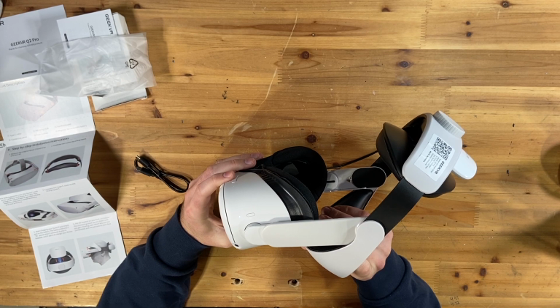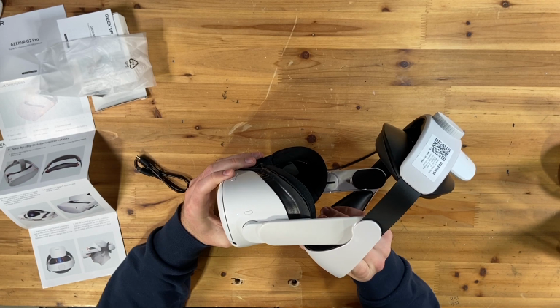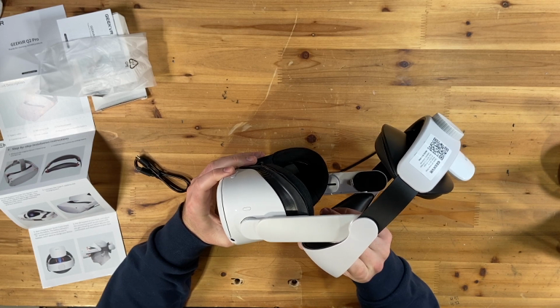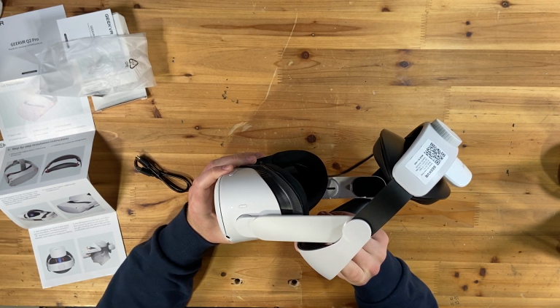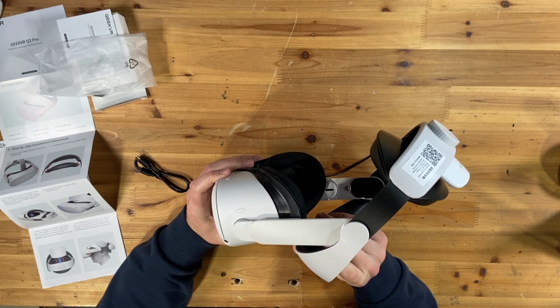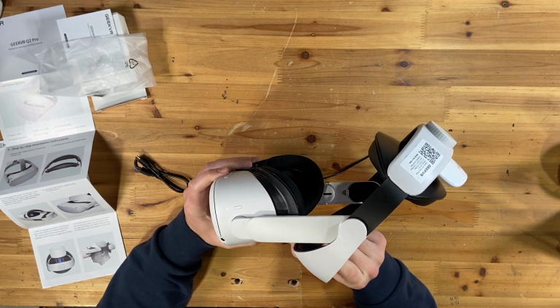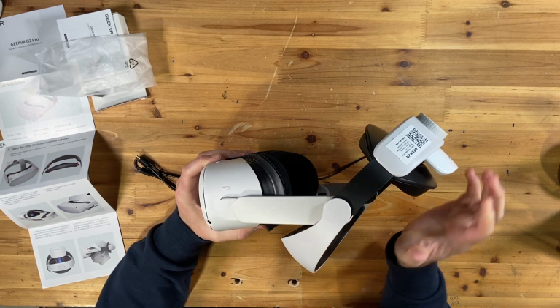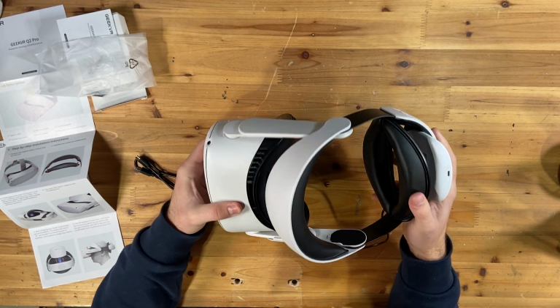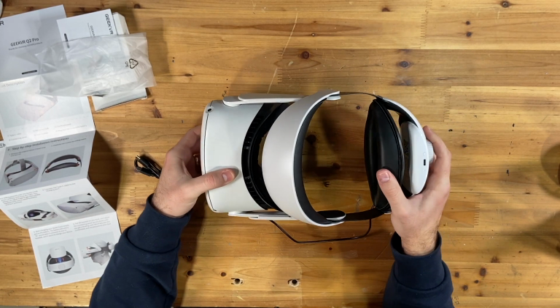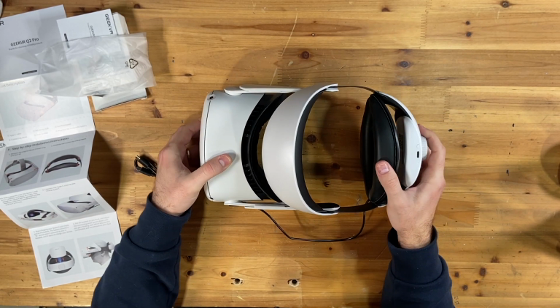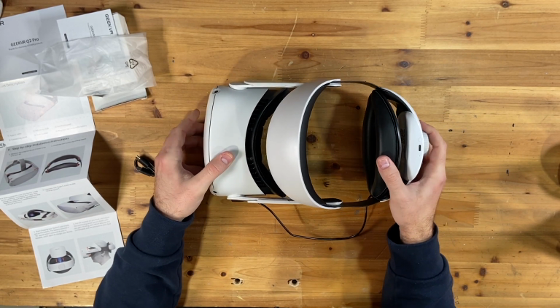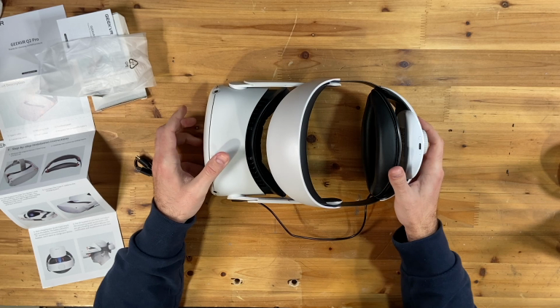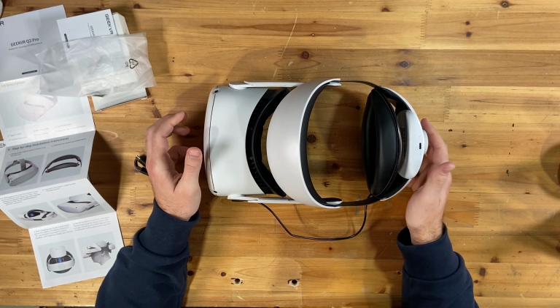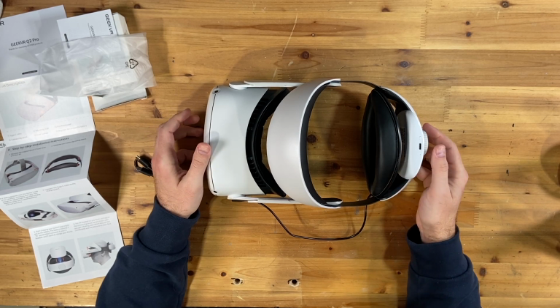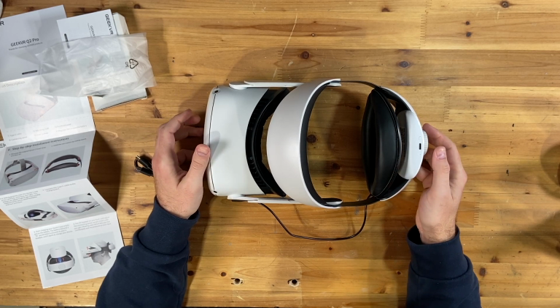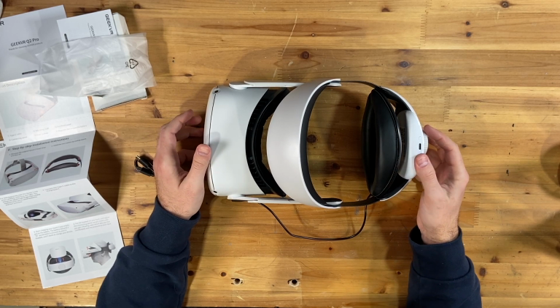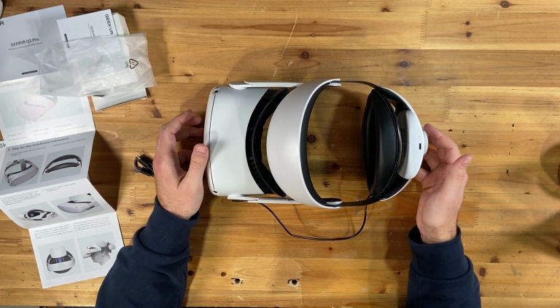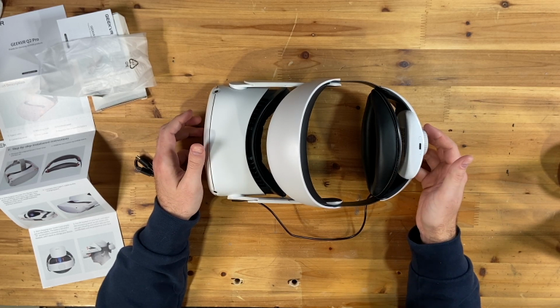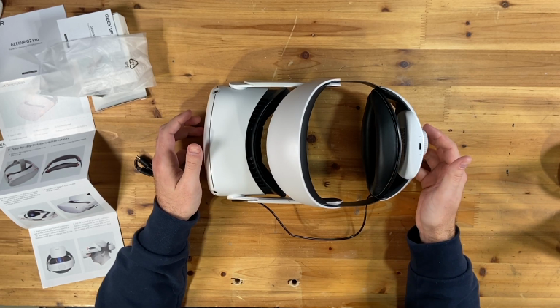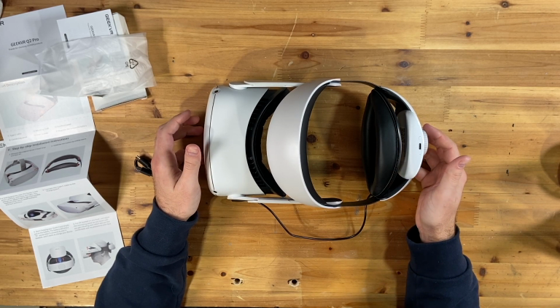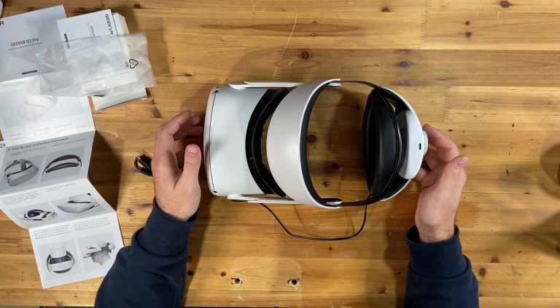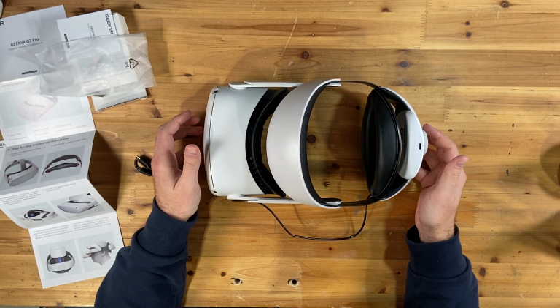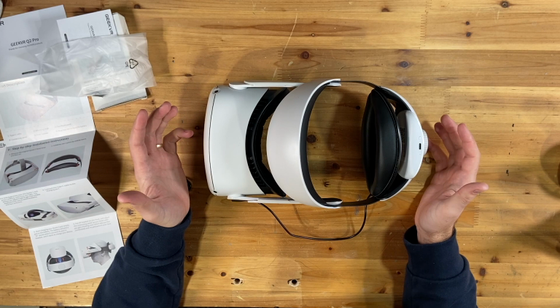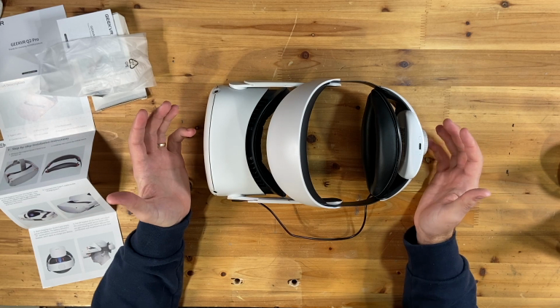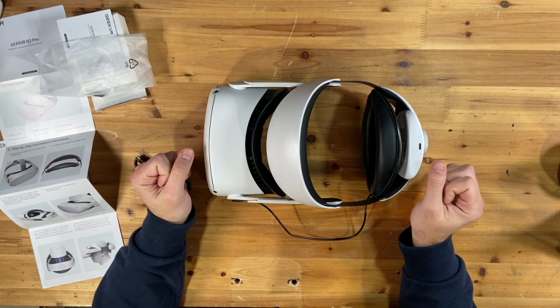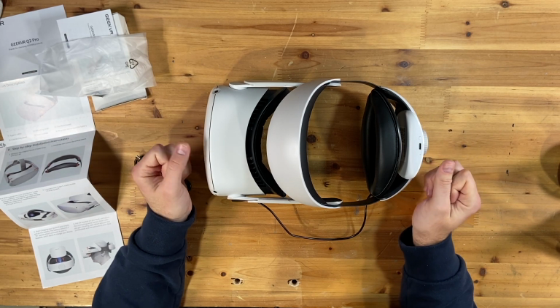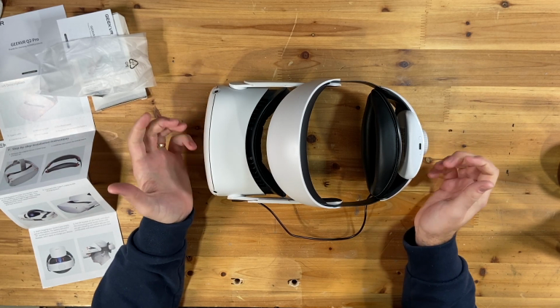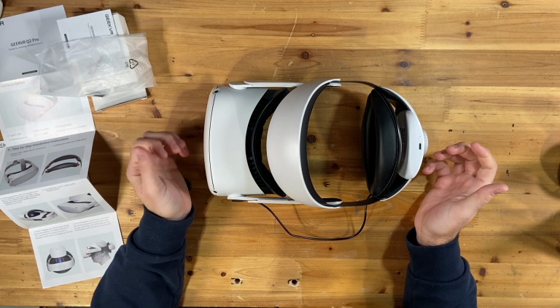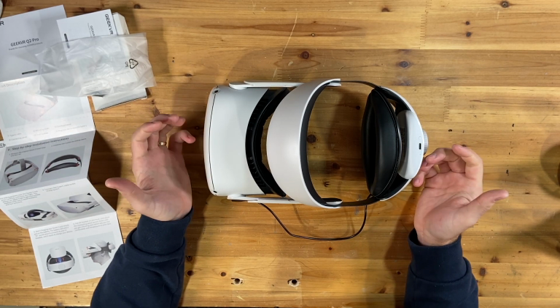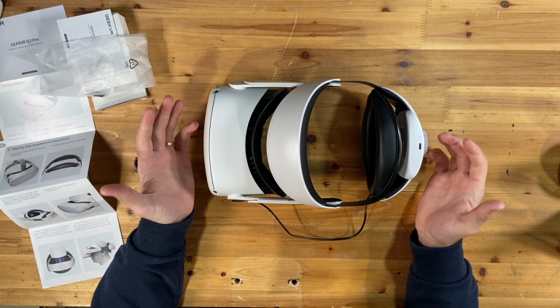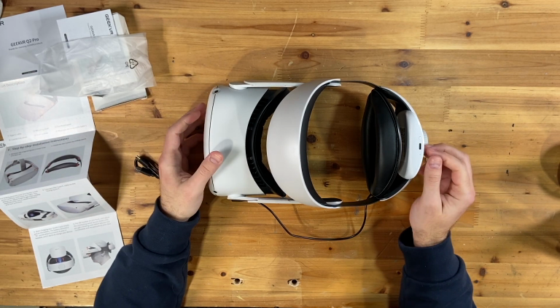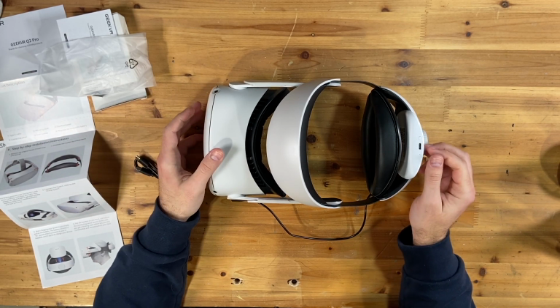There you go. You heard the beep and you can see that it is charging. That's a pretty quick install for this head strap. I'll show you me using it and we'll see how it goes.